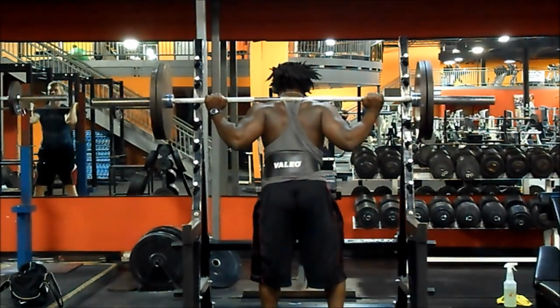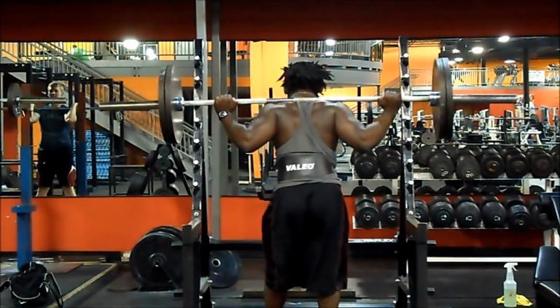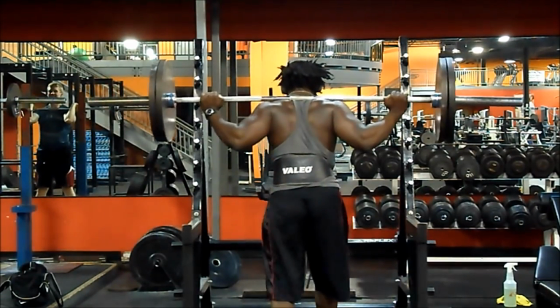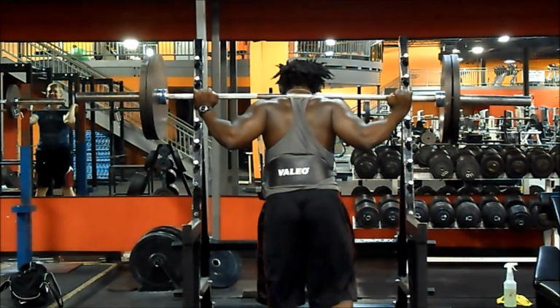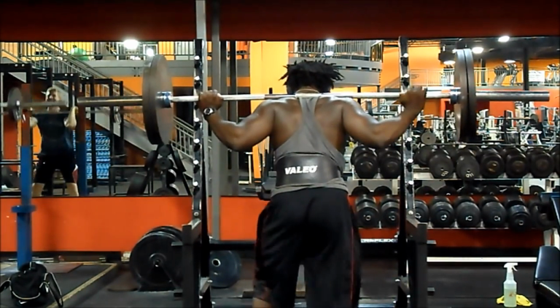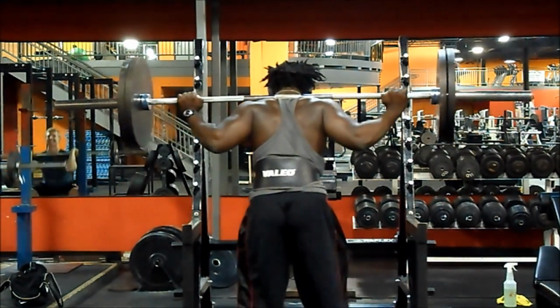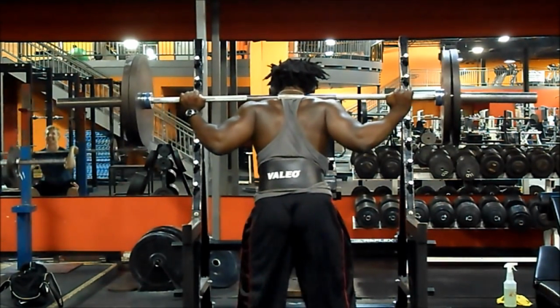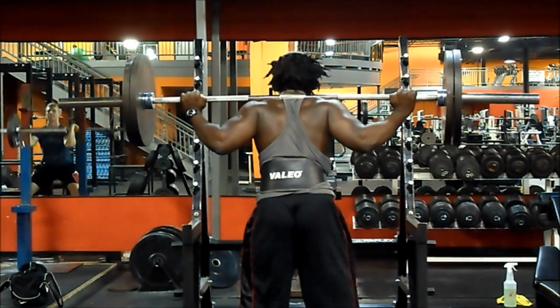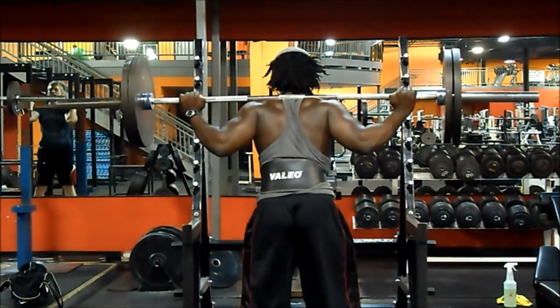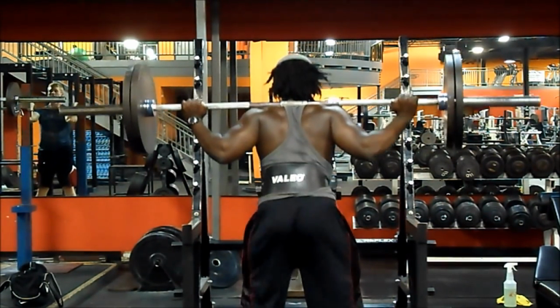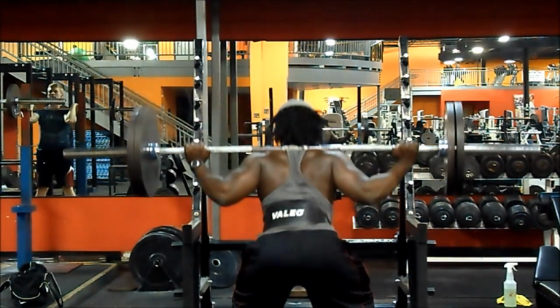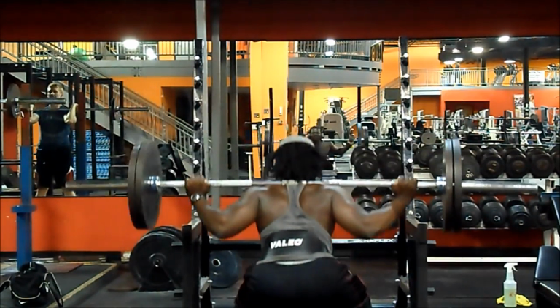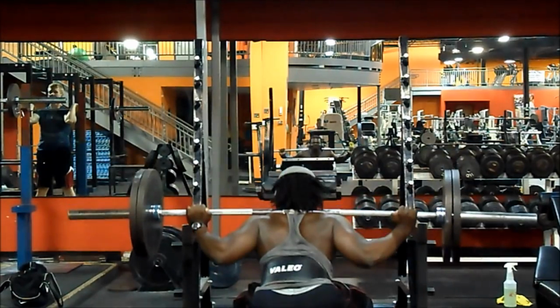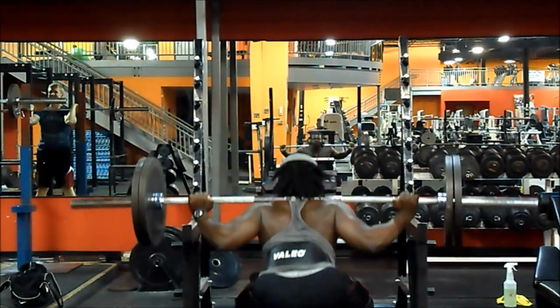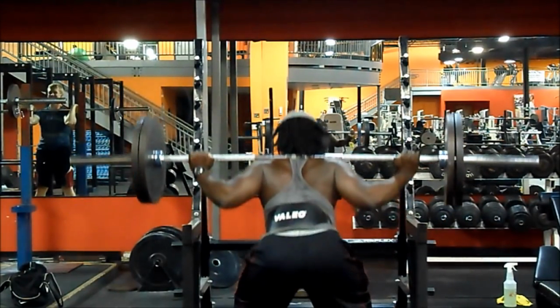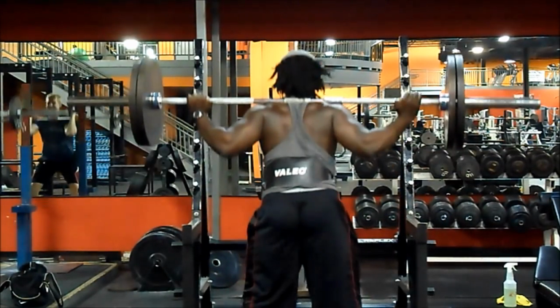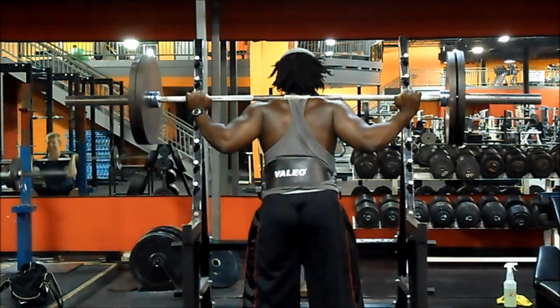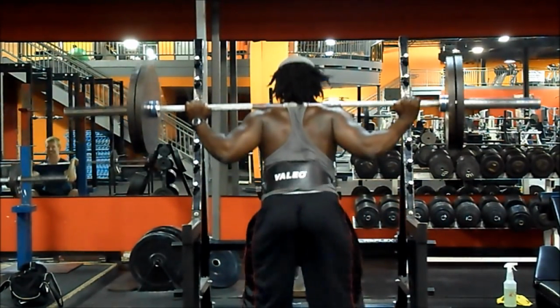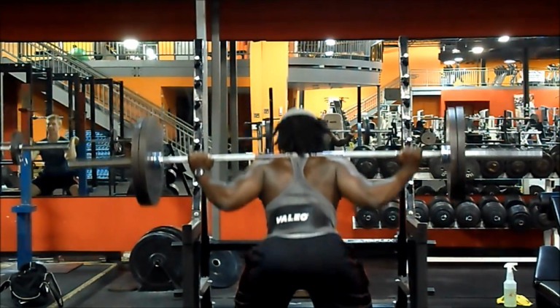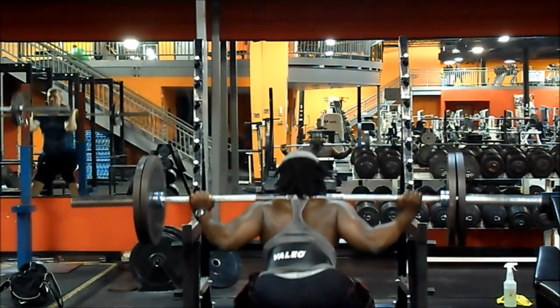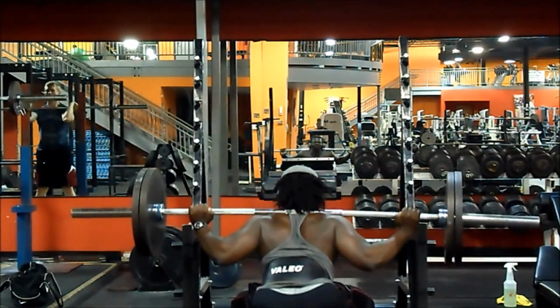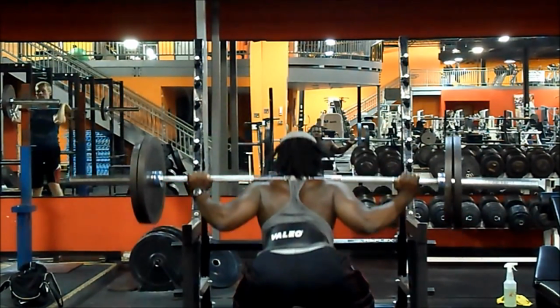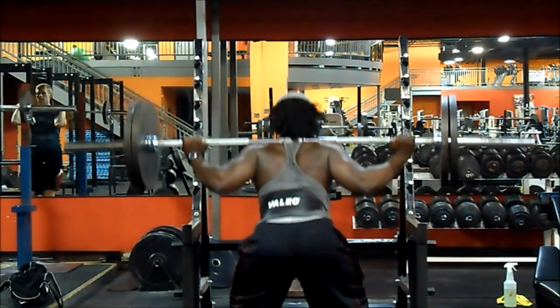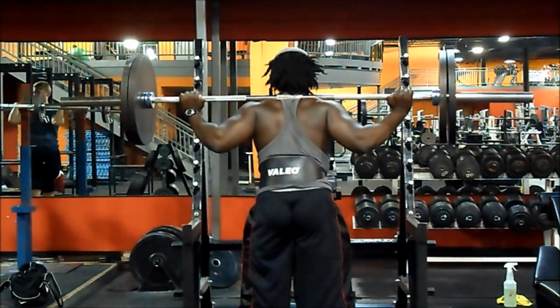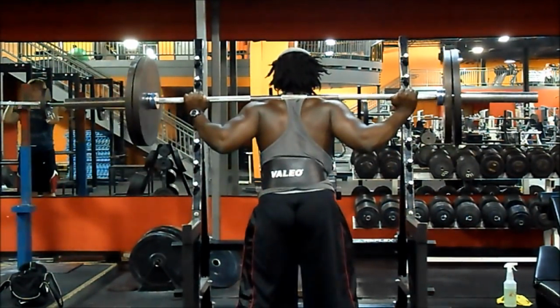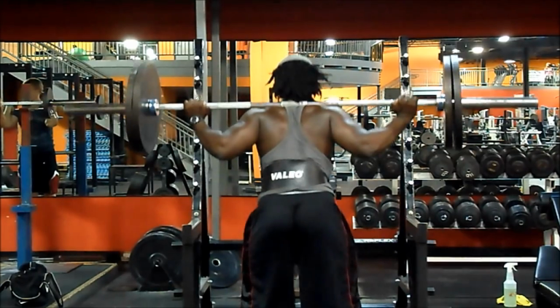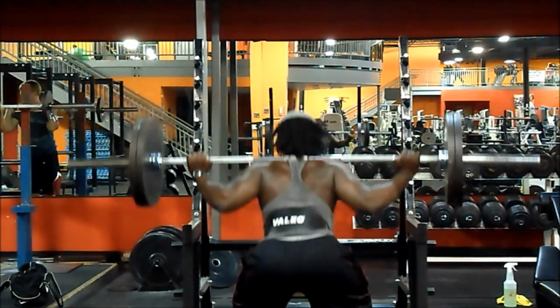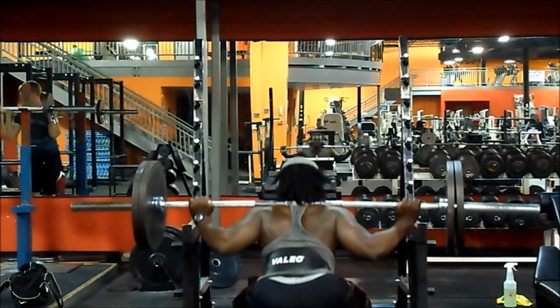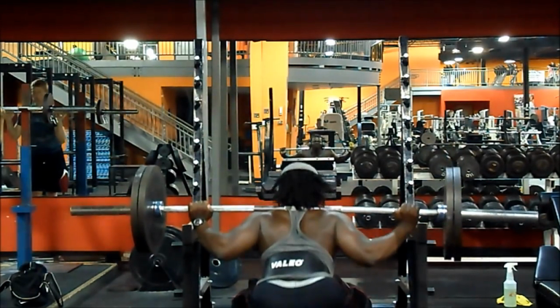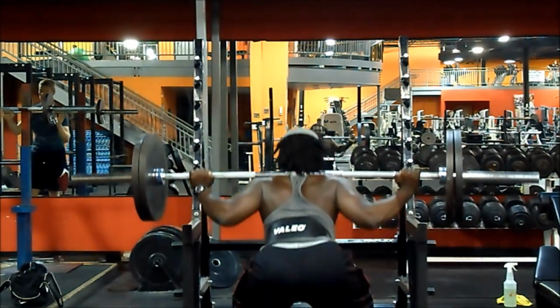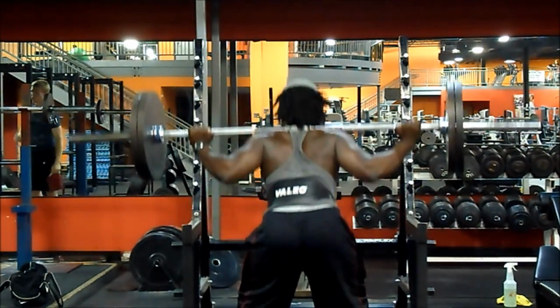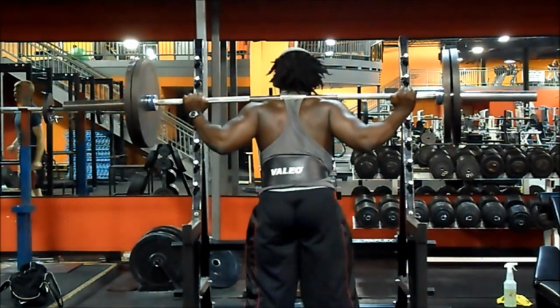Last but not least: squats. For those who know me, at the end of every workout I refuse to leave the gym unless I do squats, no matter how tired or hungry I am. I put on 225 and just squat. It's an exercise I hate doing.